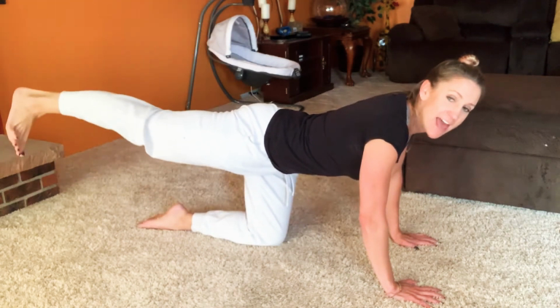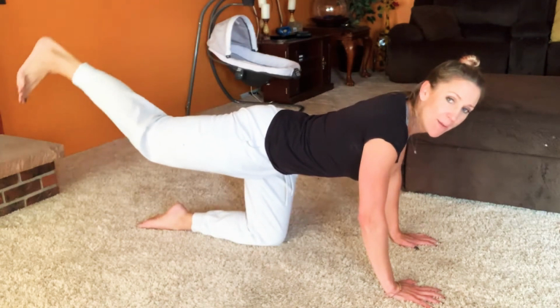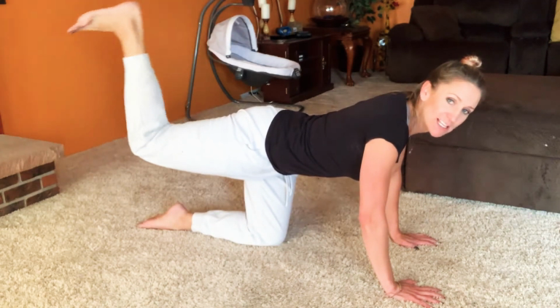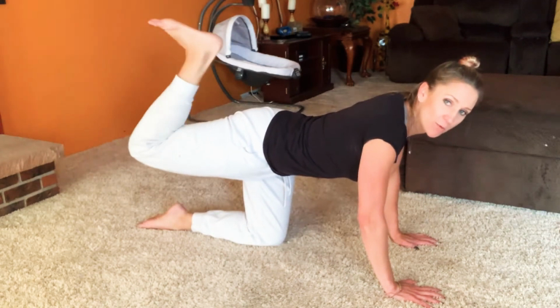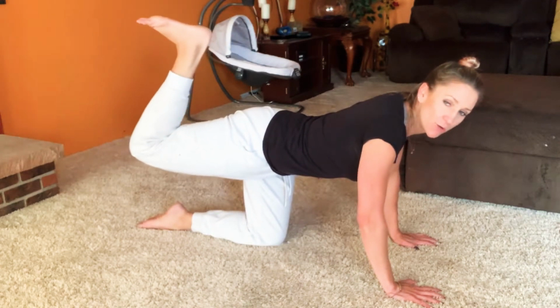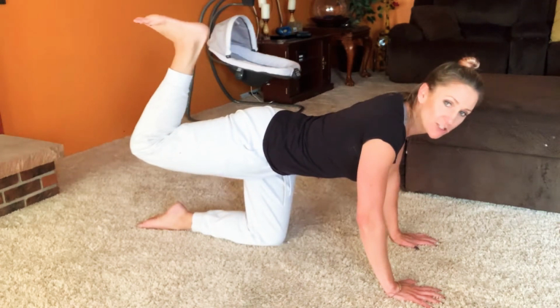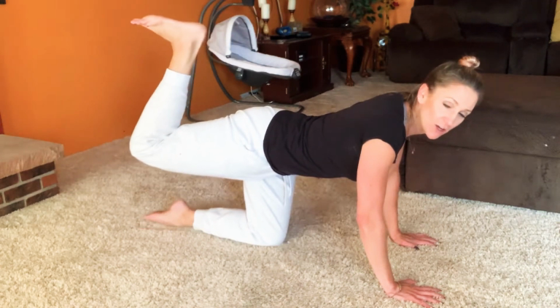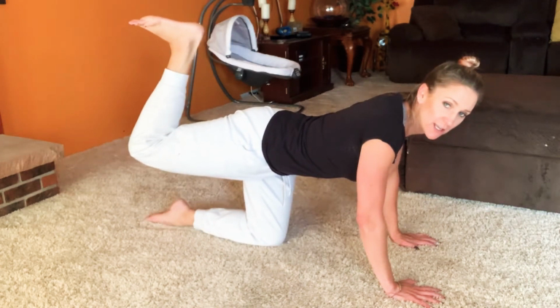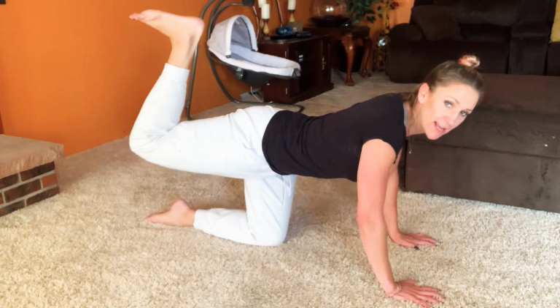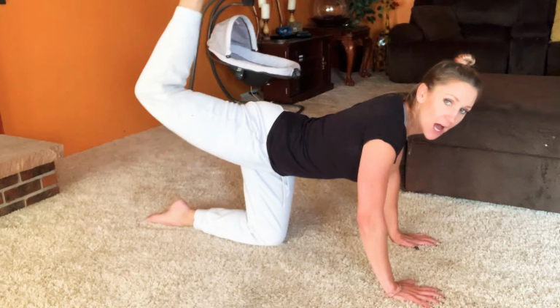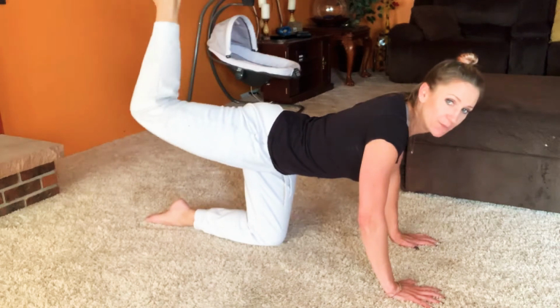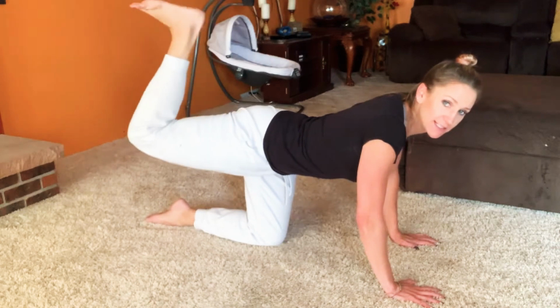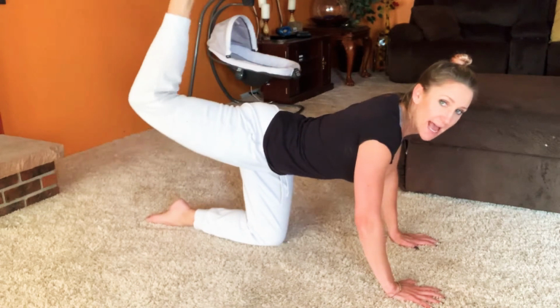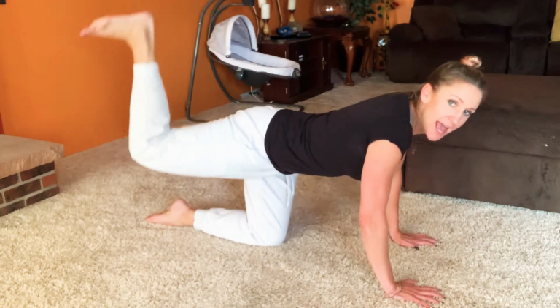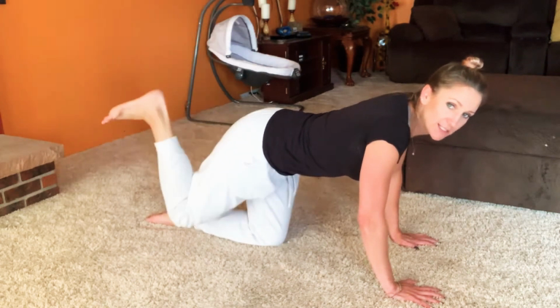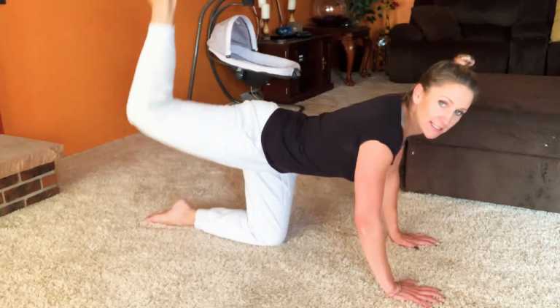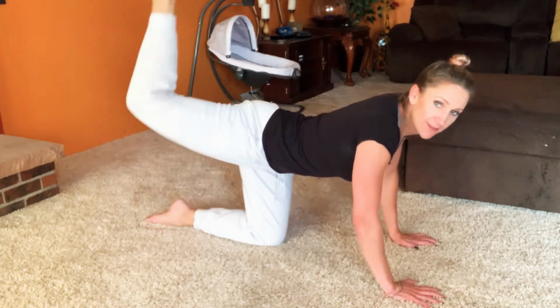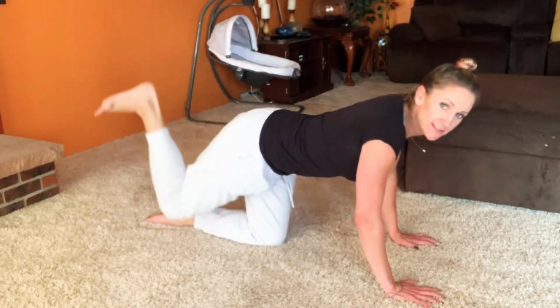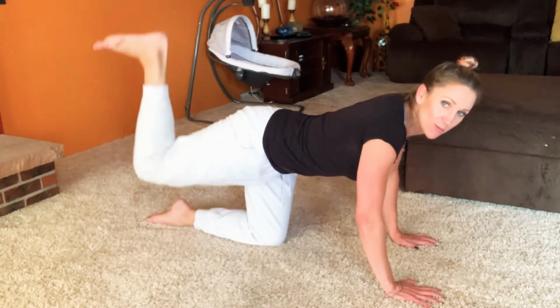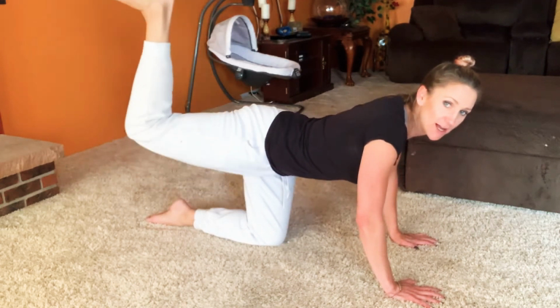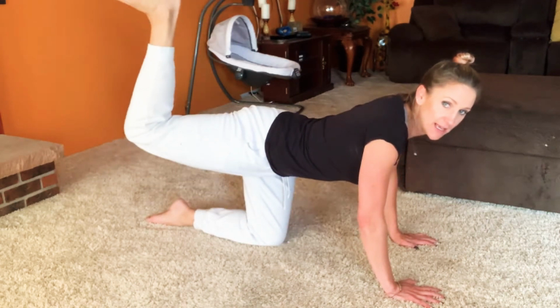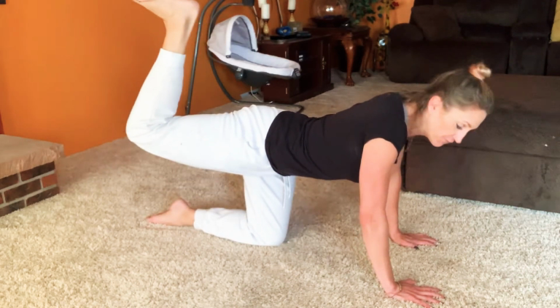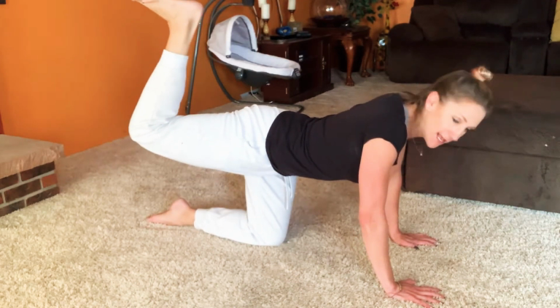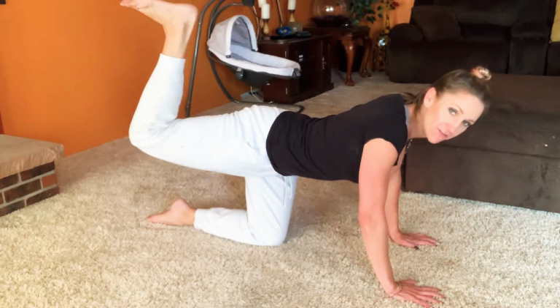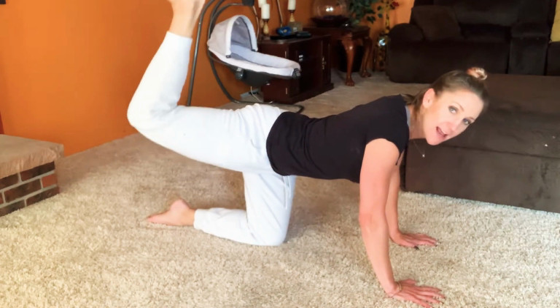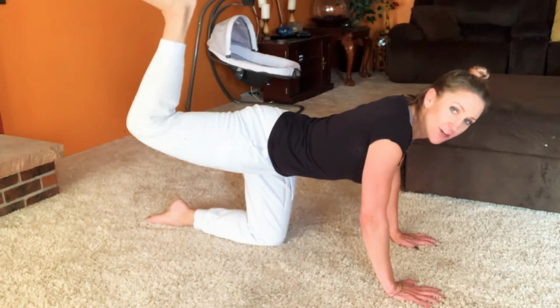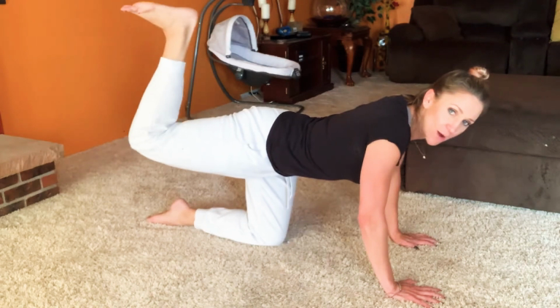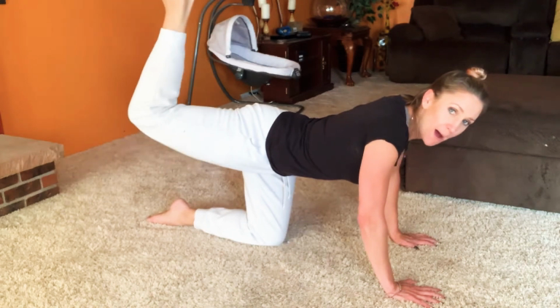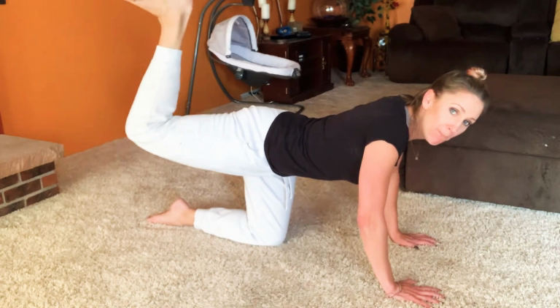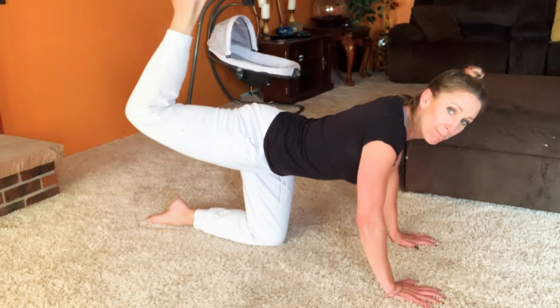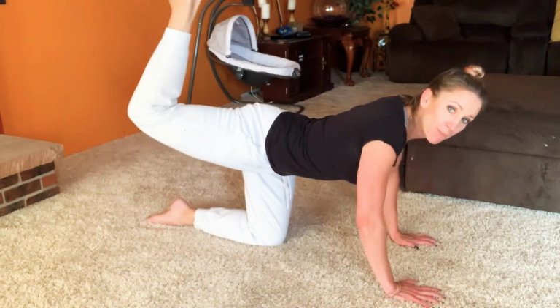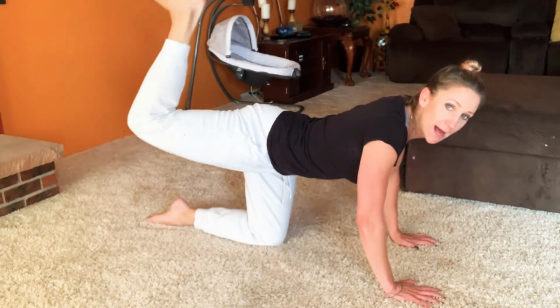And then this one — you're going to raise your heel up to the sky. Once again, it's not this — that's almost a donkey kick. Your leg is sitting flat and you're just going pop, pop, pop right up.